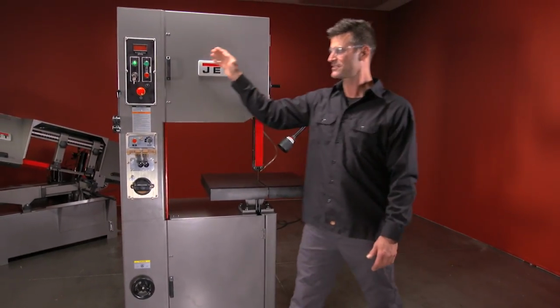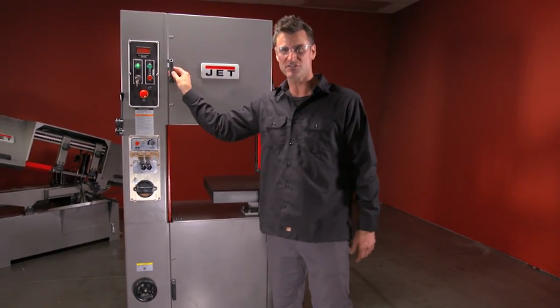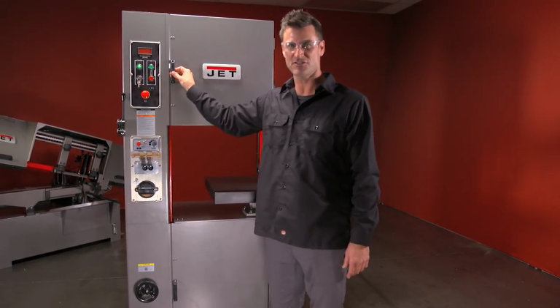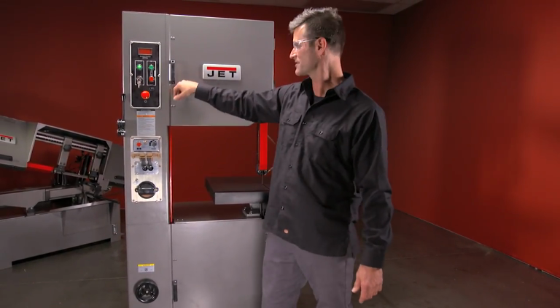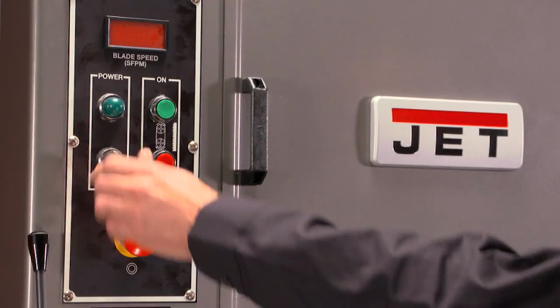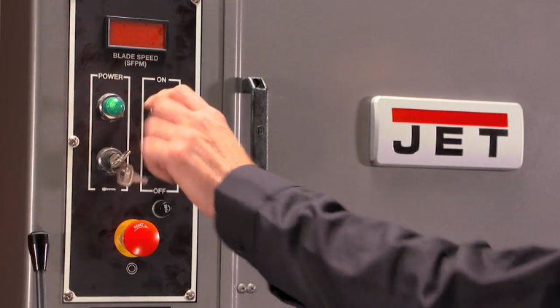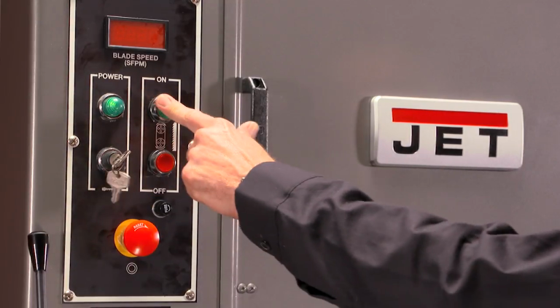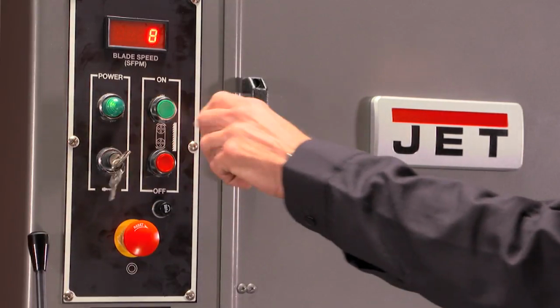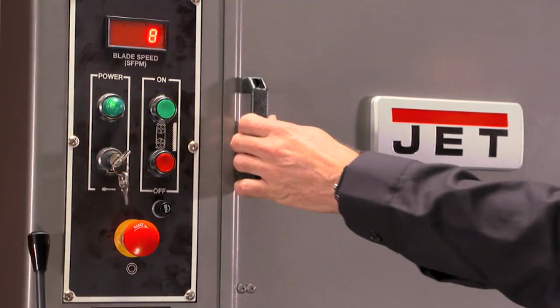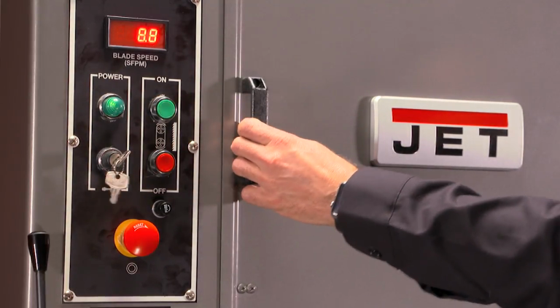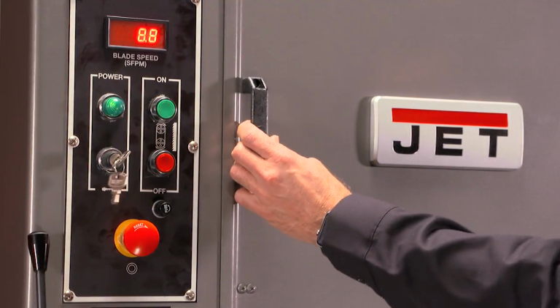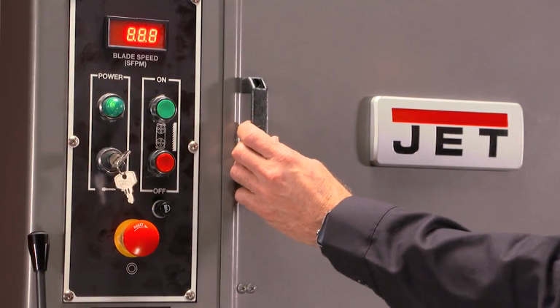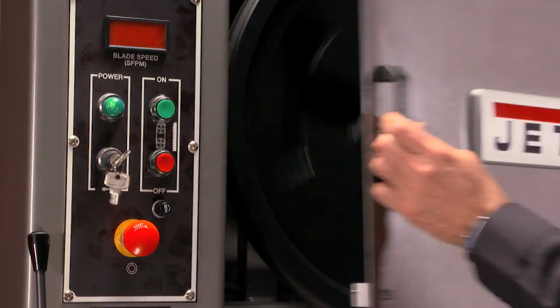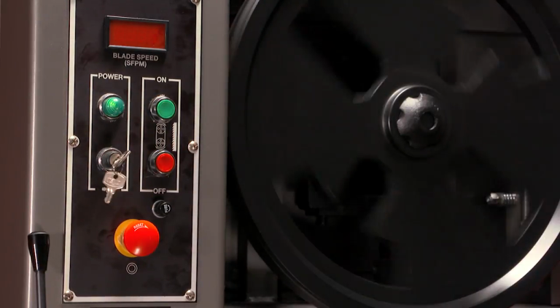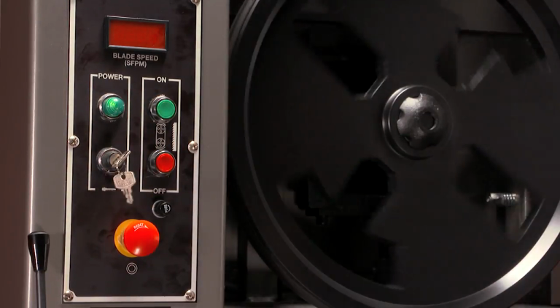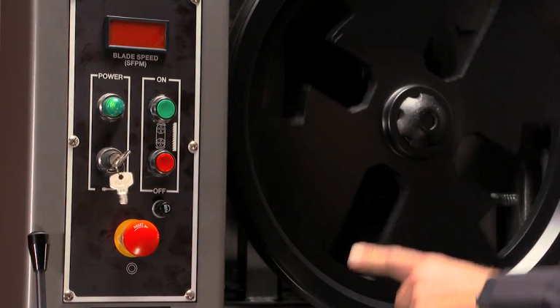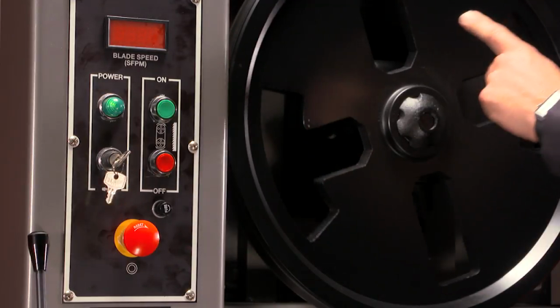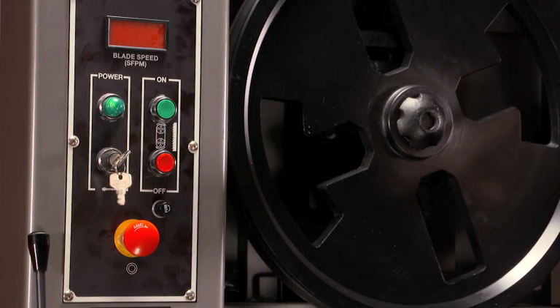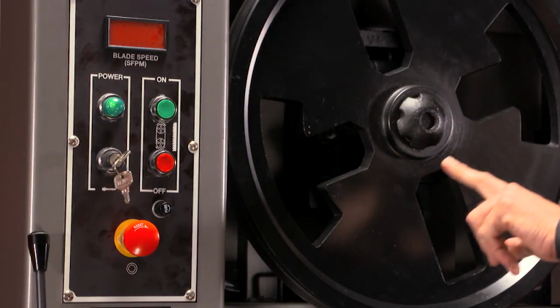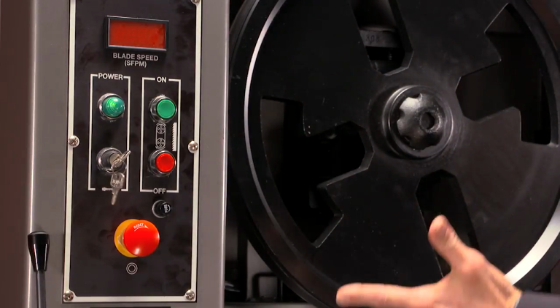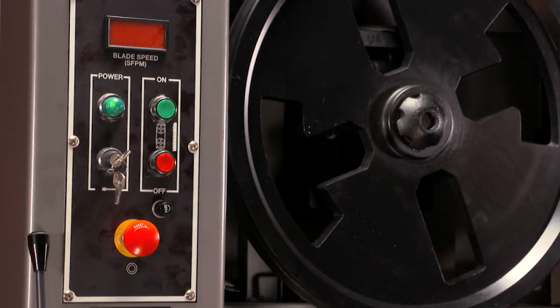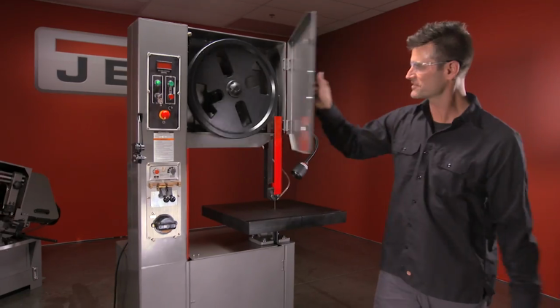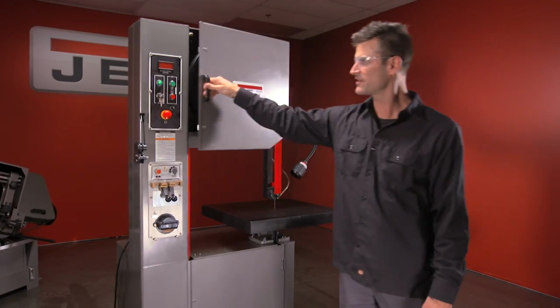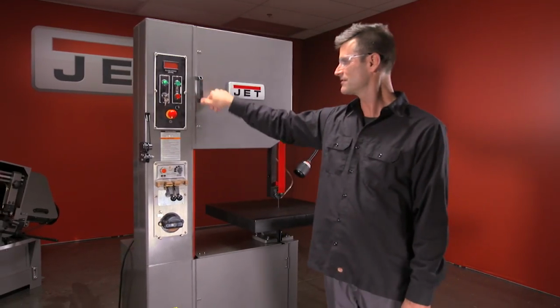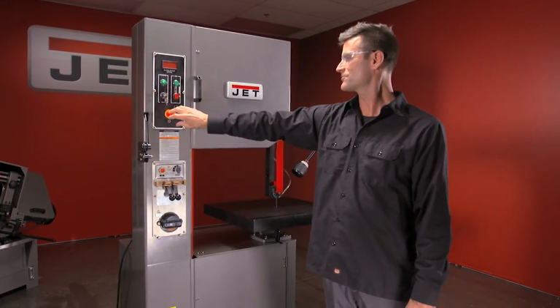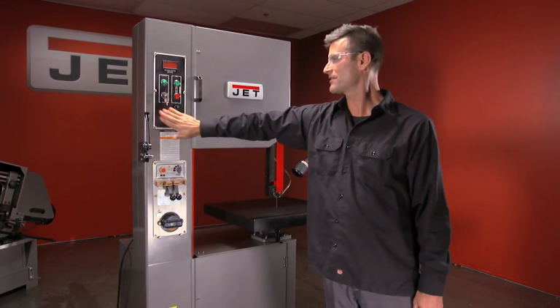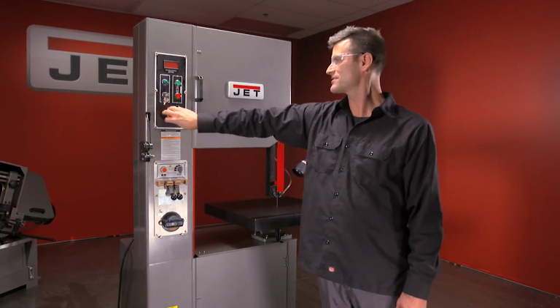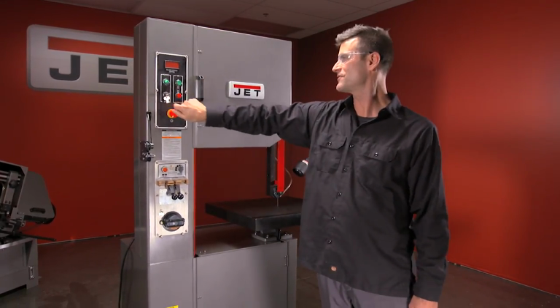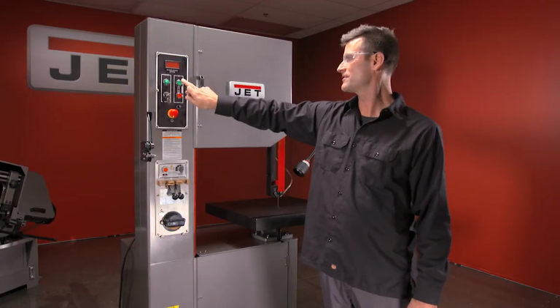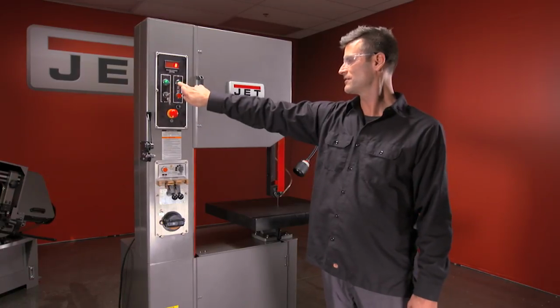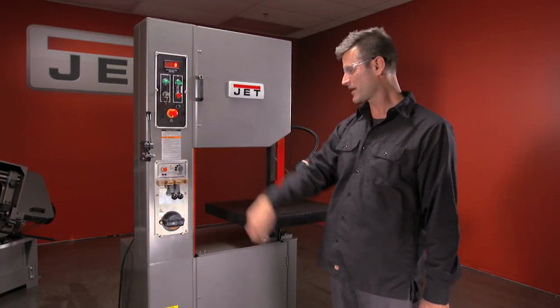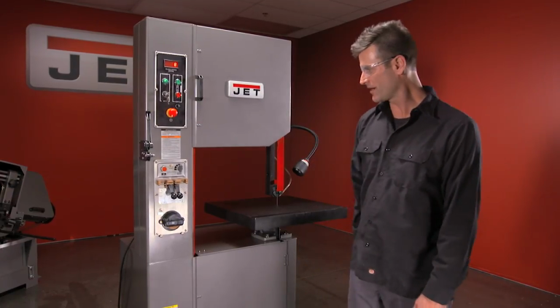Steel construction. I'm gonna go ahead and turn on the key, turn her on. Look at there — just turned itself off. All steel on the inside. Let's restart it. Nice safety feature here, crank it back up.